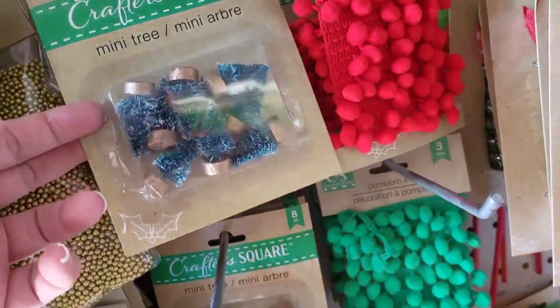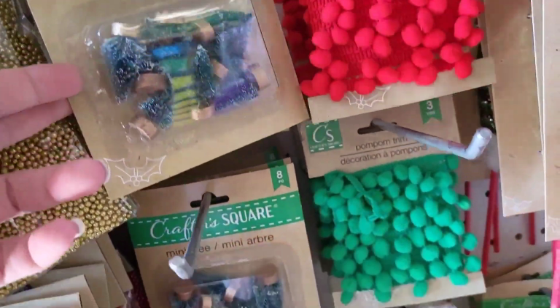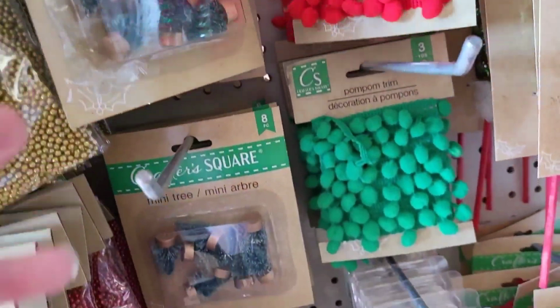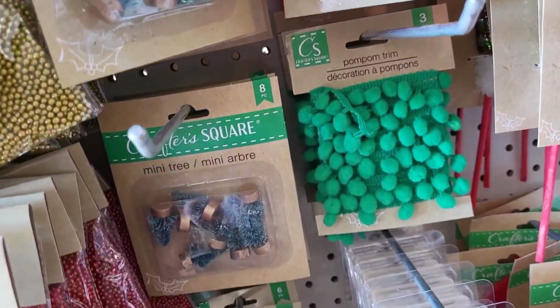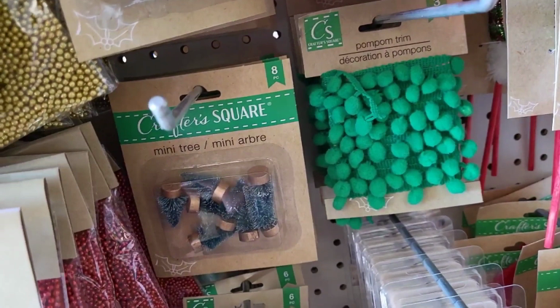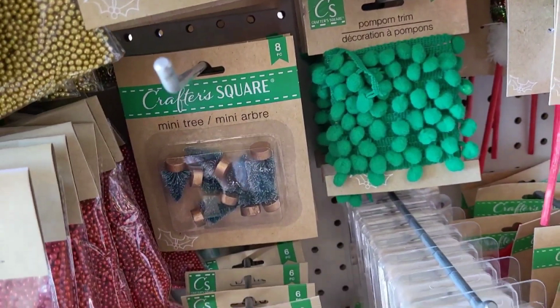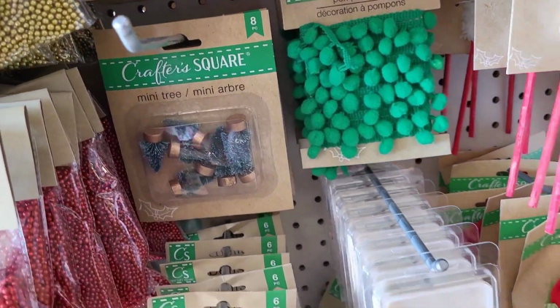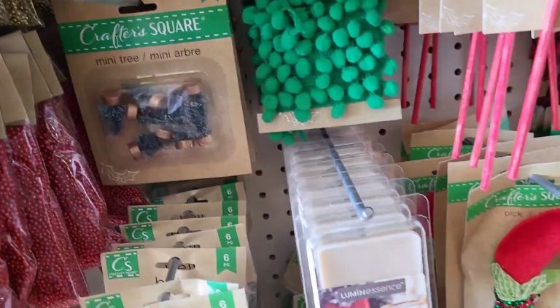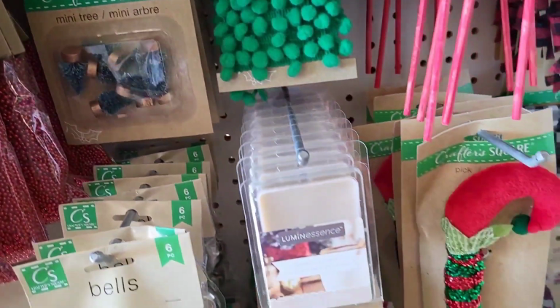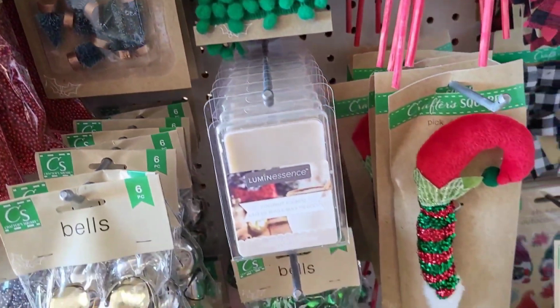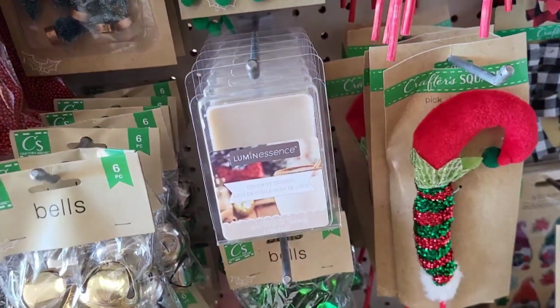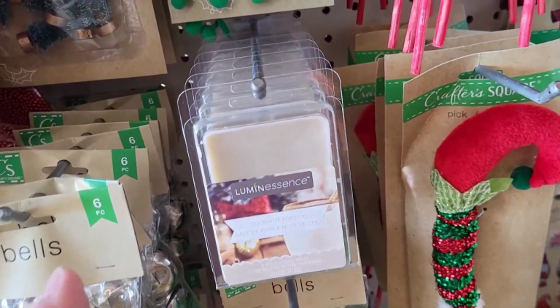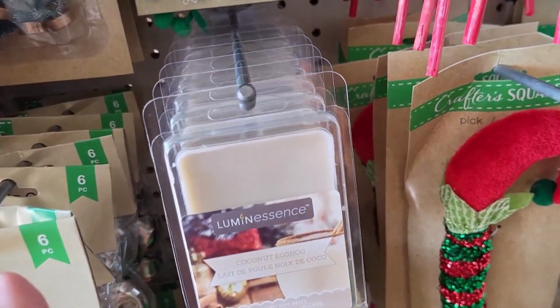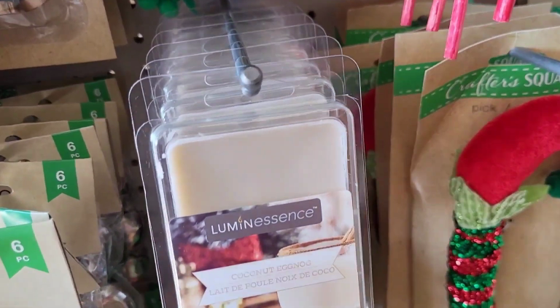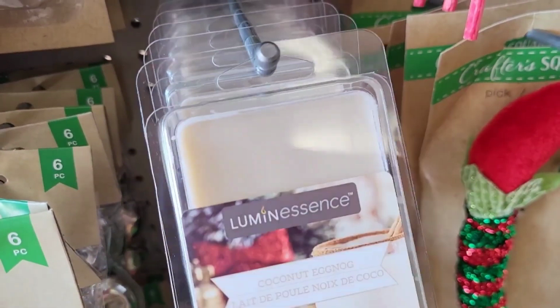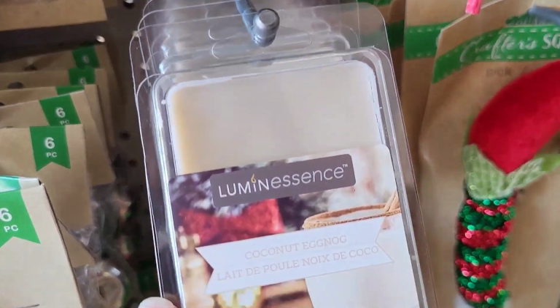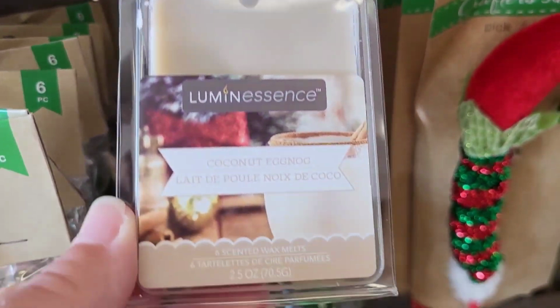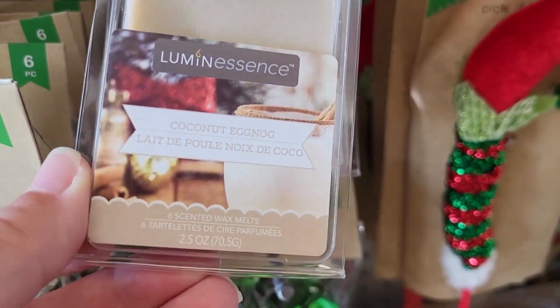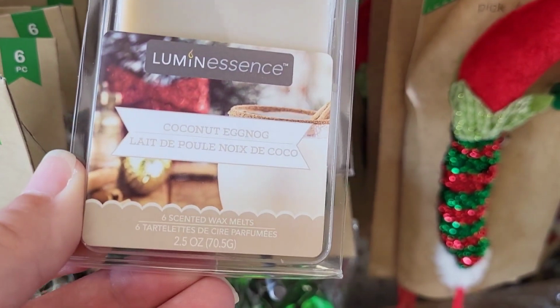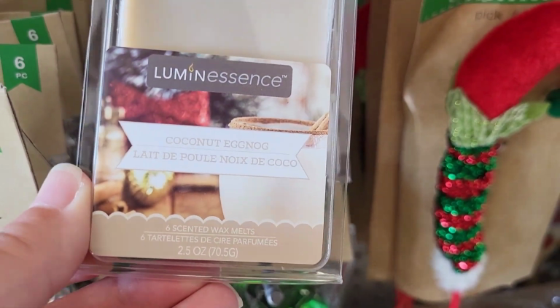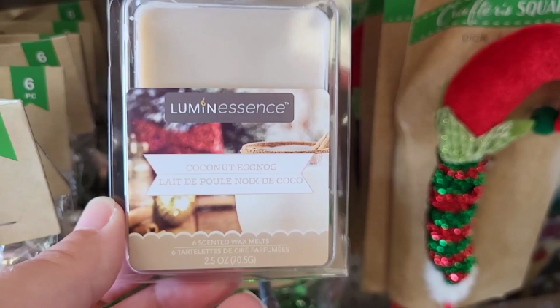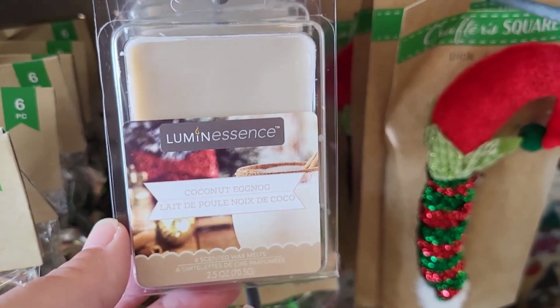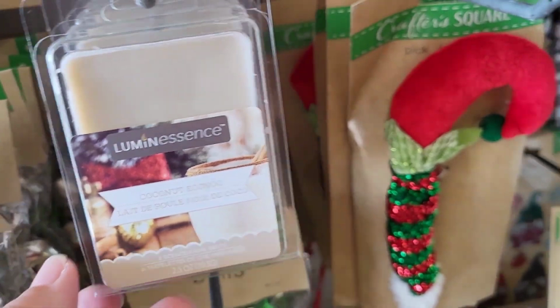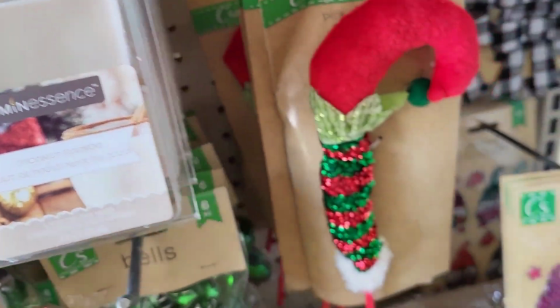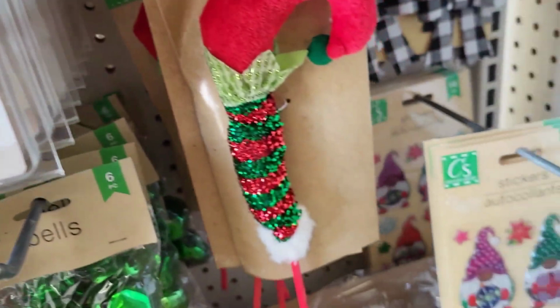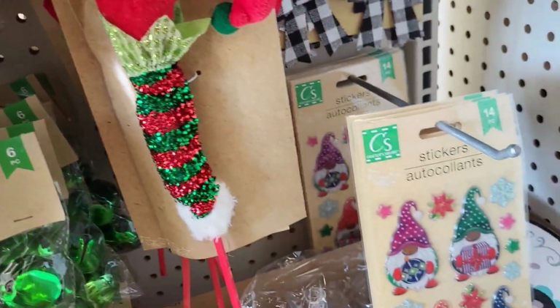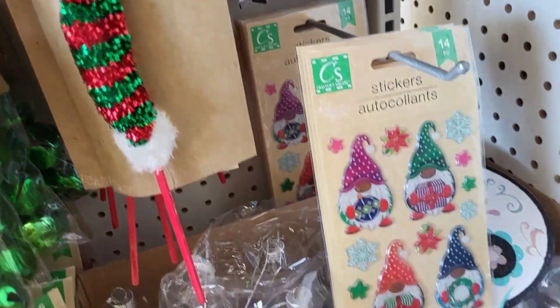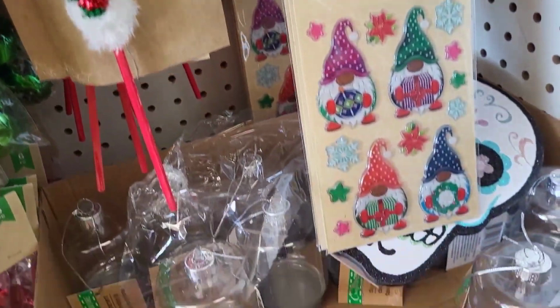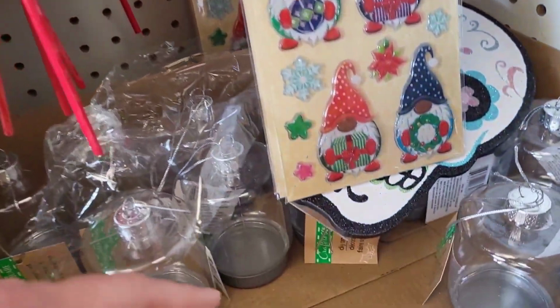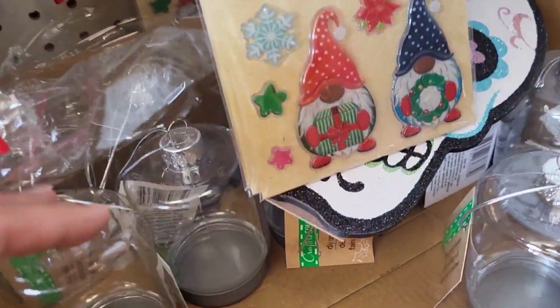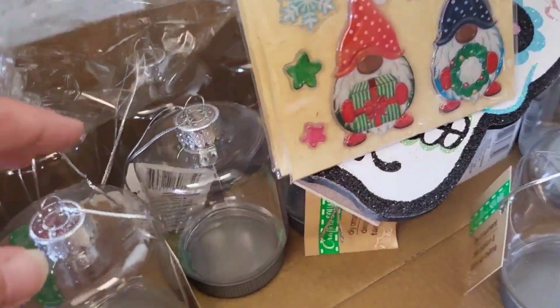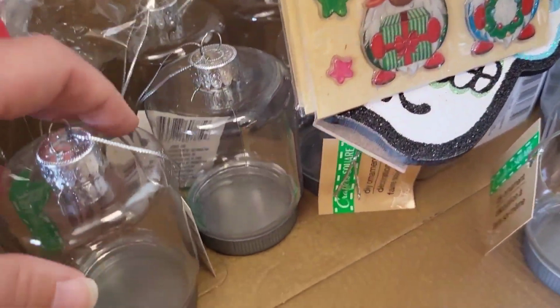I love these mini trees — love to use them in DIY projects. There are some awesome little wax melts here too, coconut eggnog scent. I'm not a coconut fan.